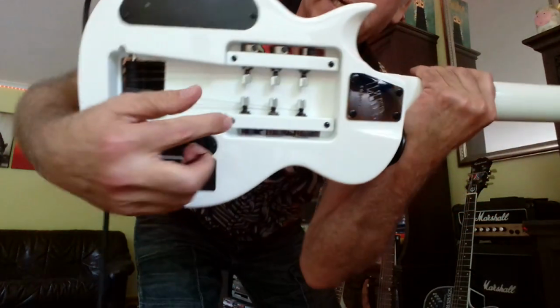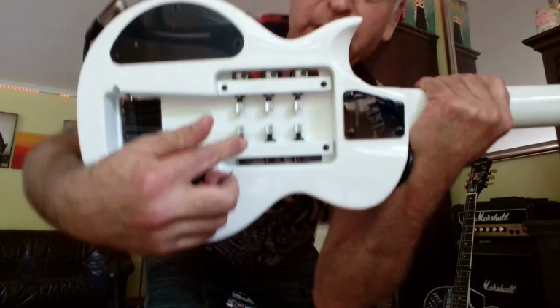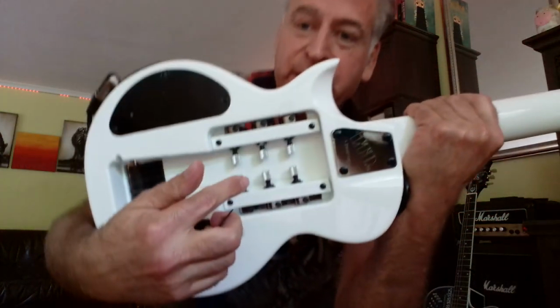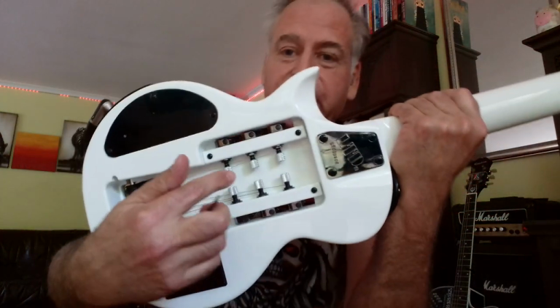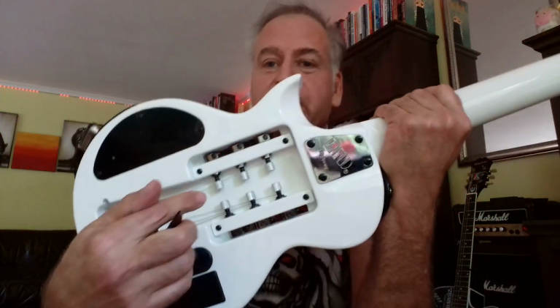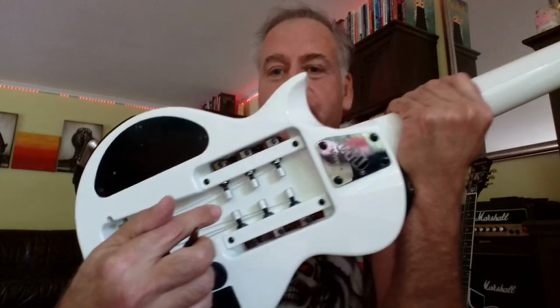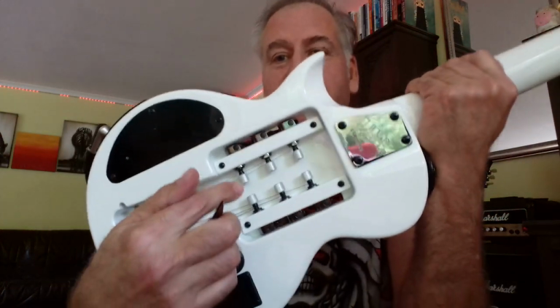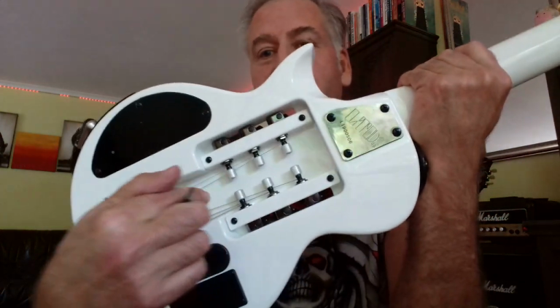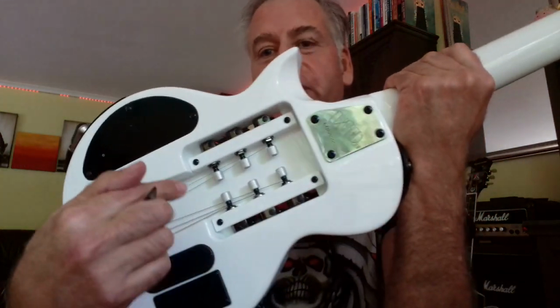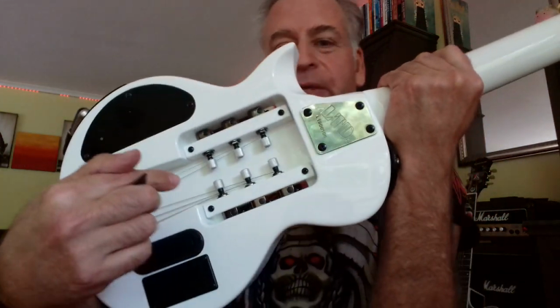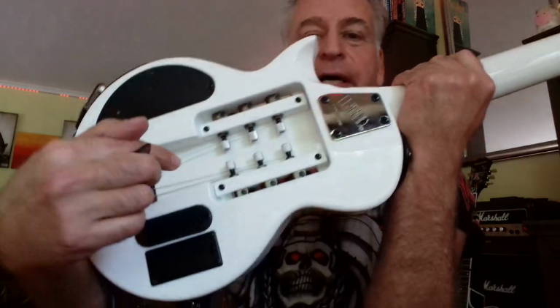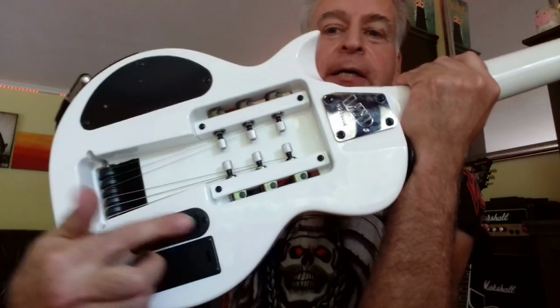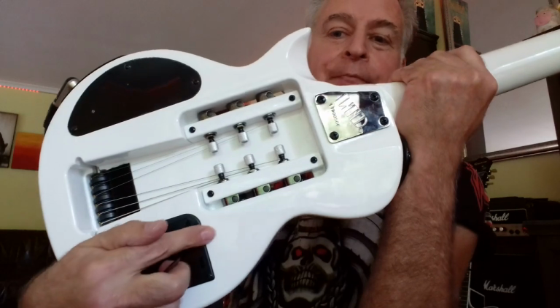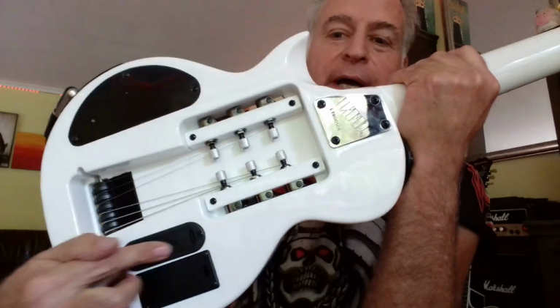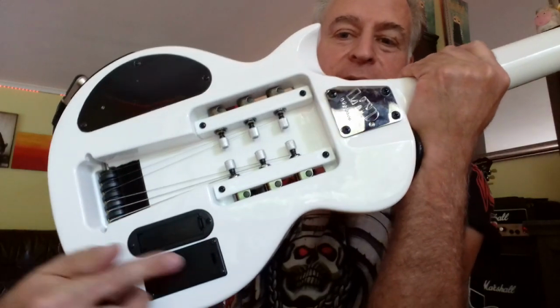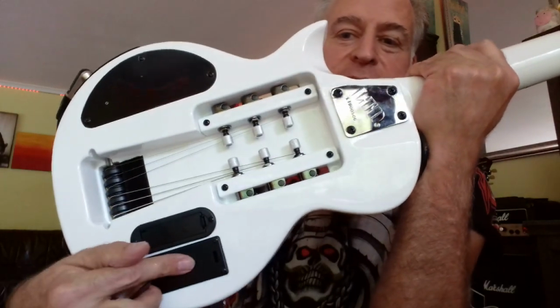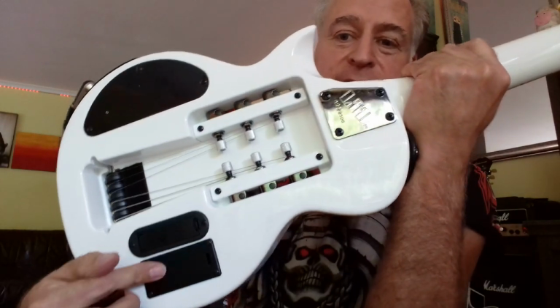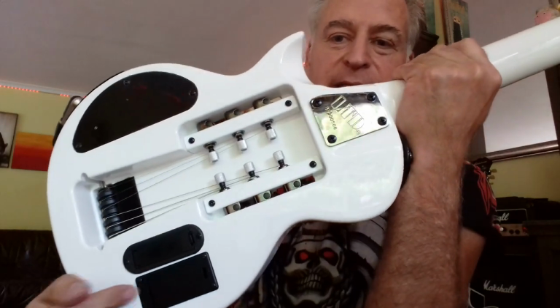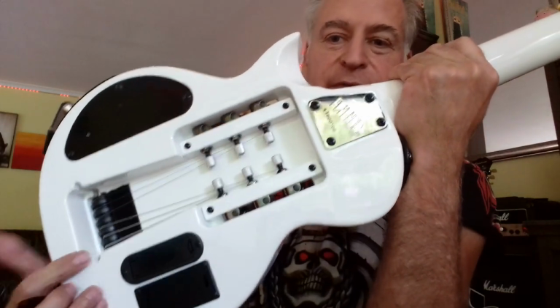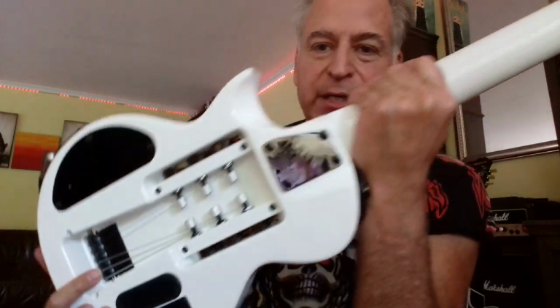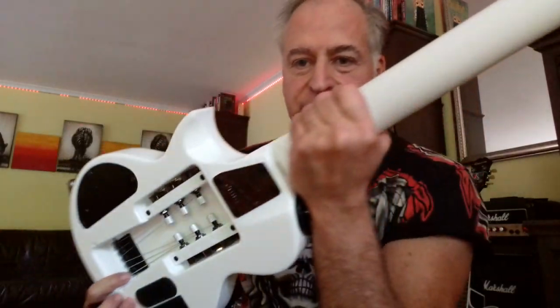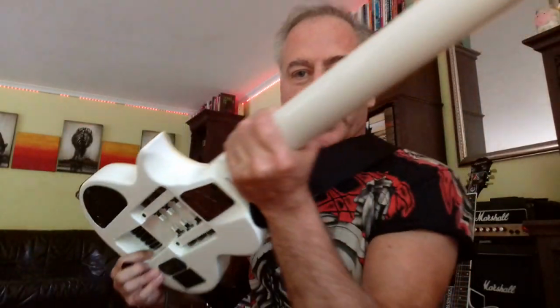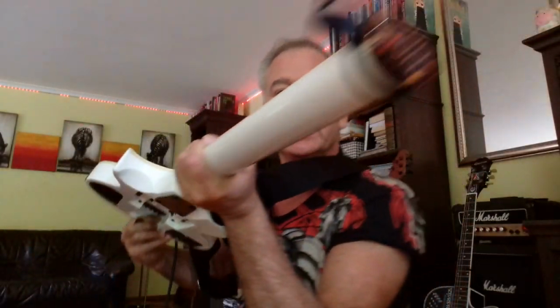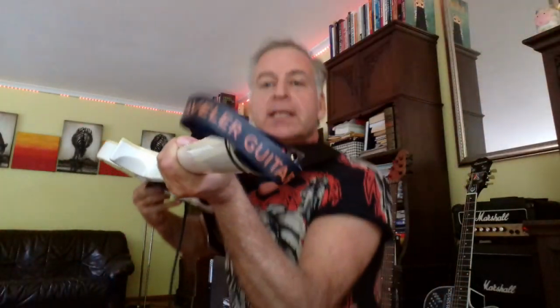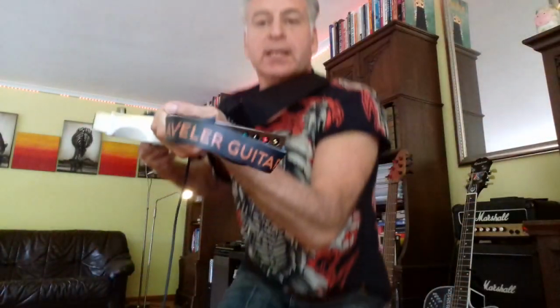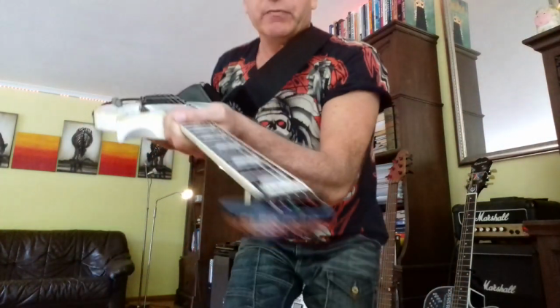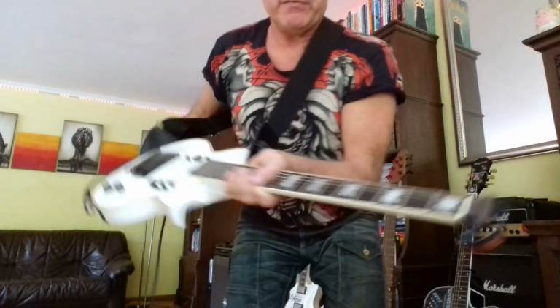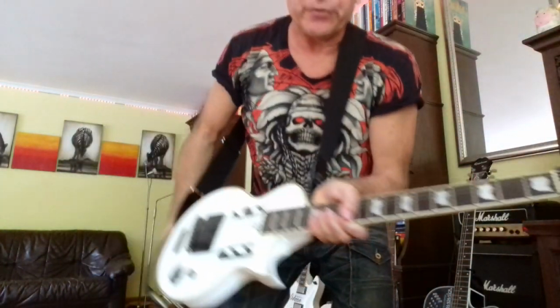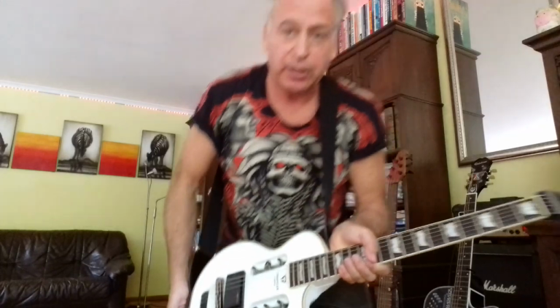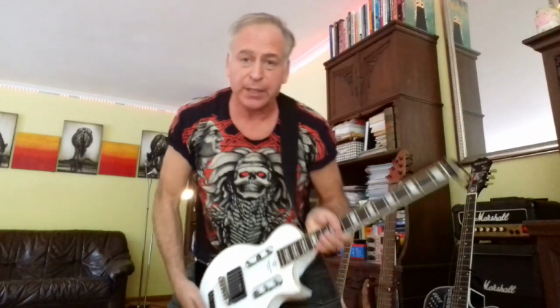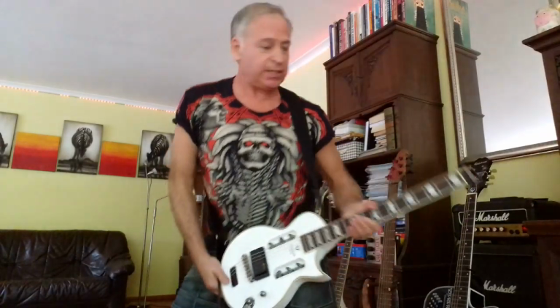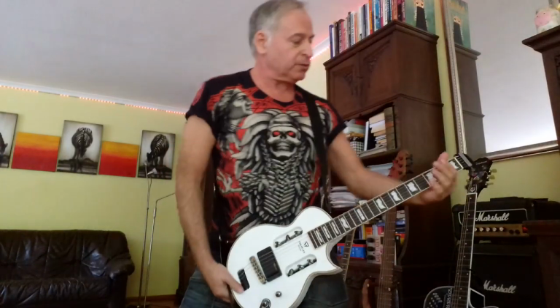Look at this very interesting tuning system inside. And these are the spaces for the batteries.